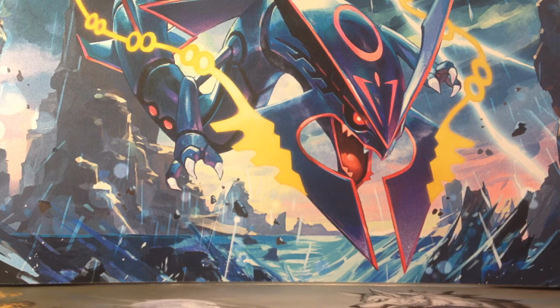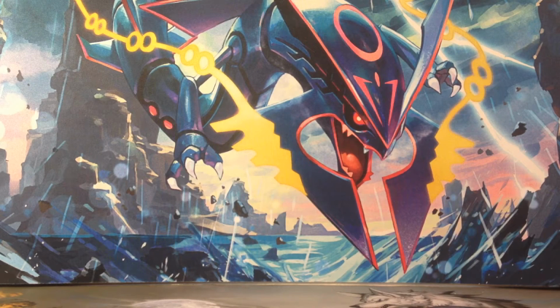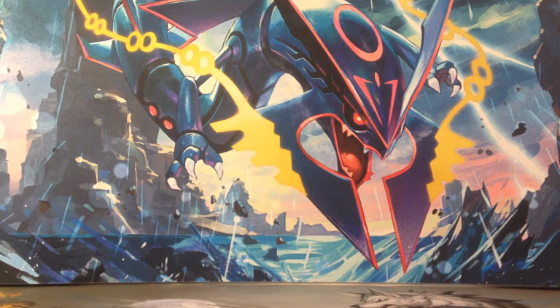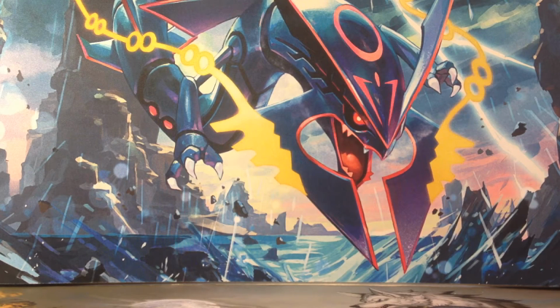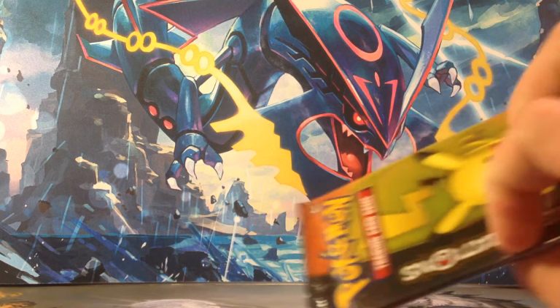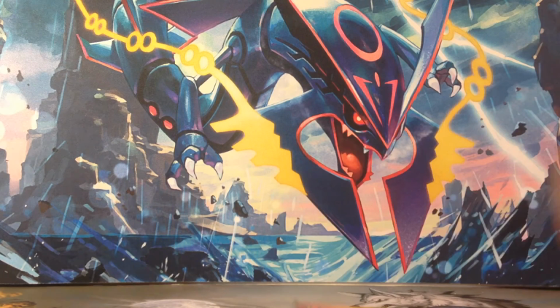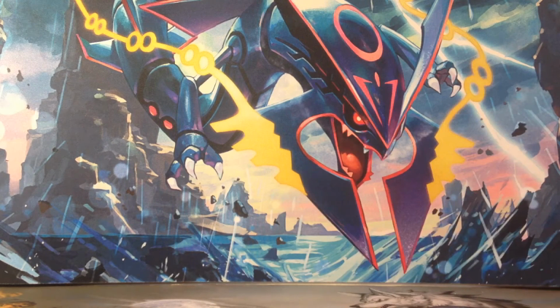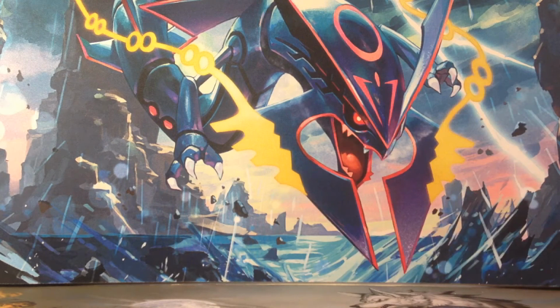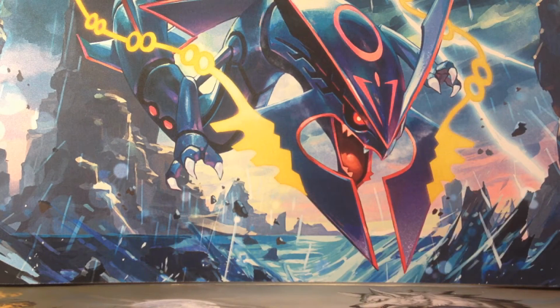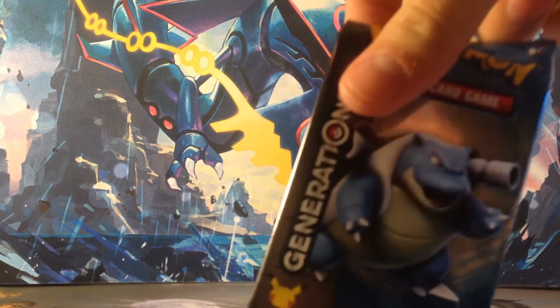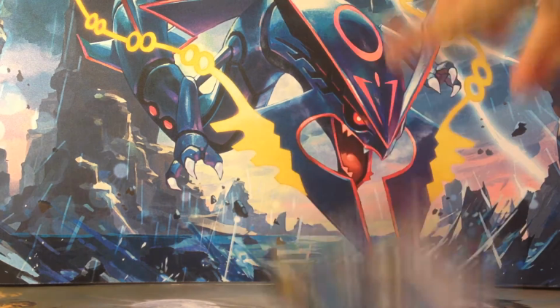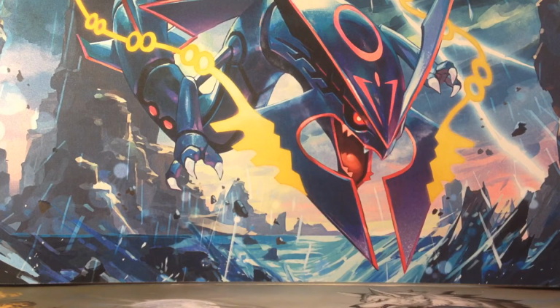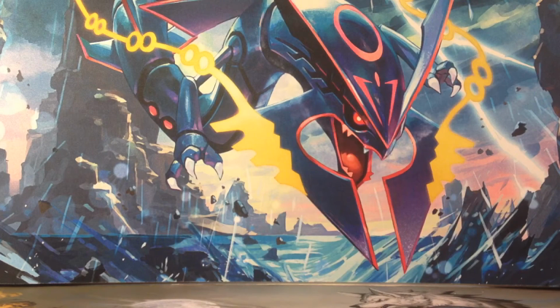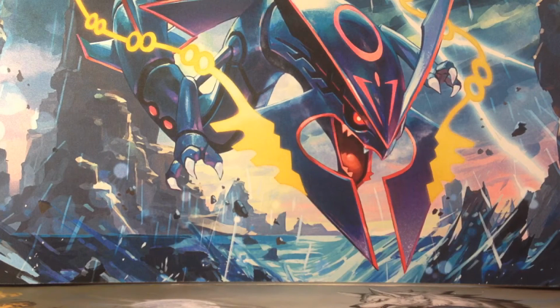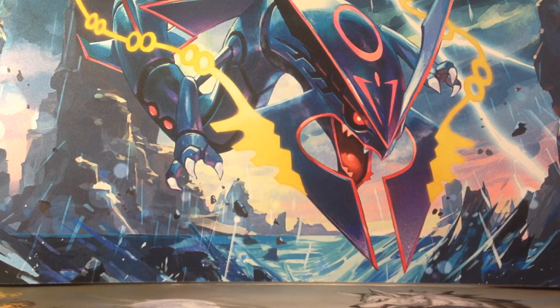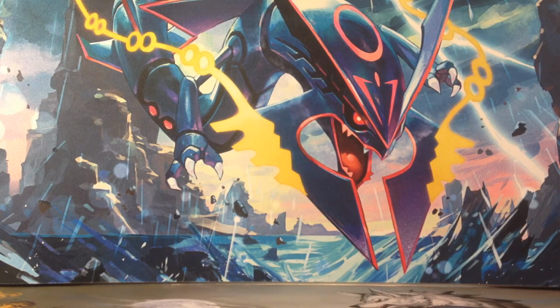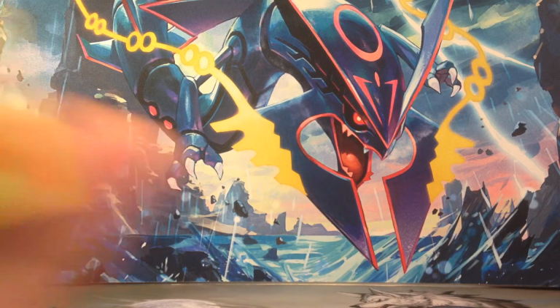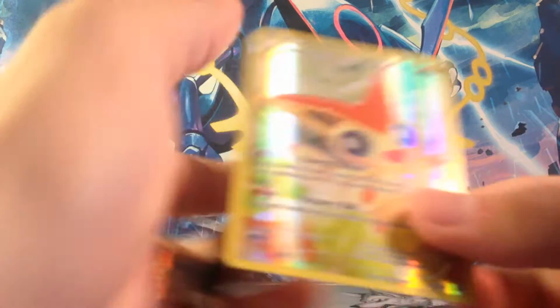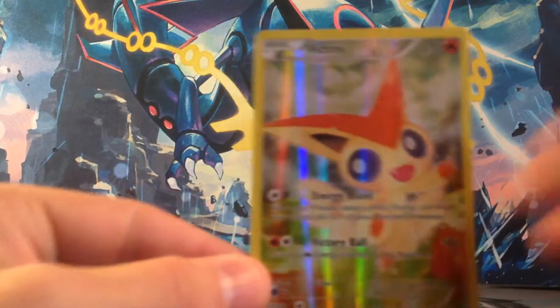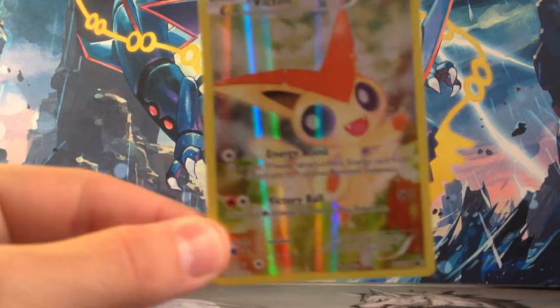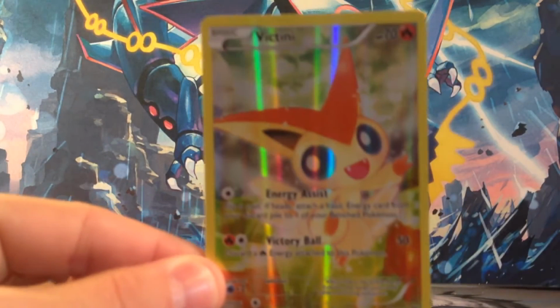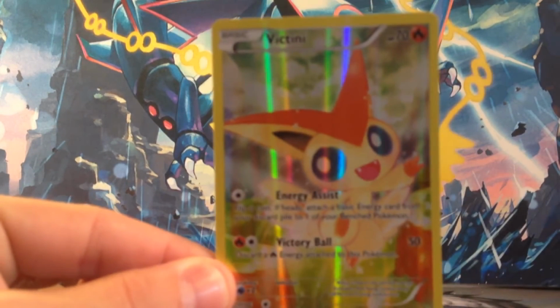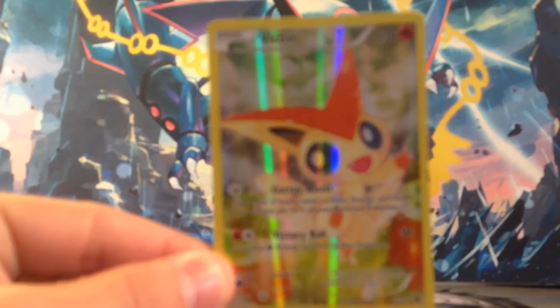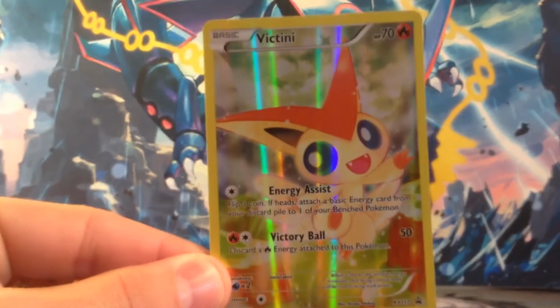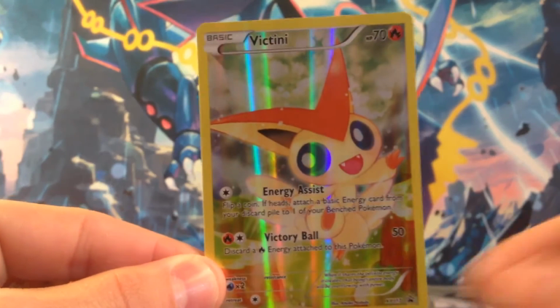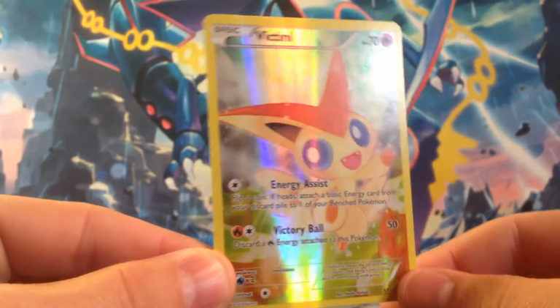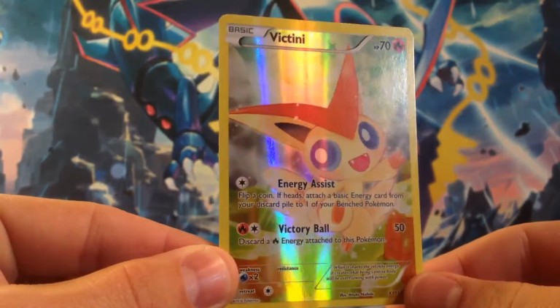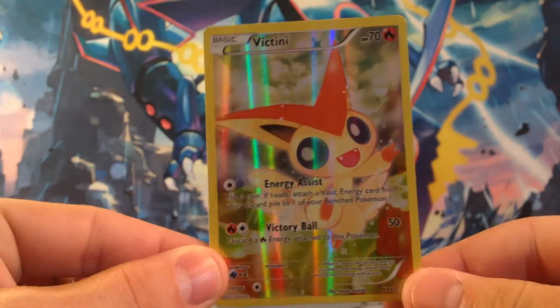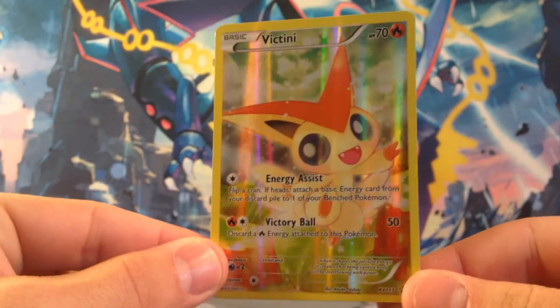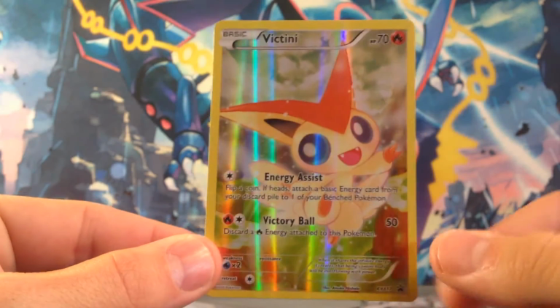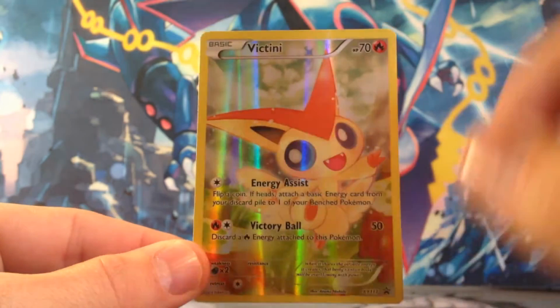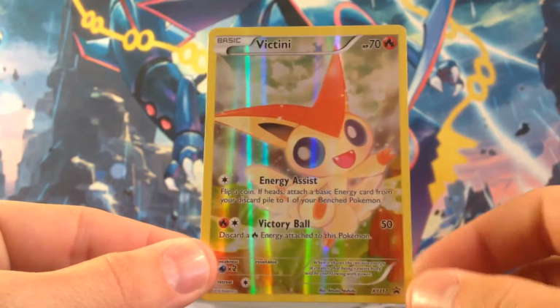There are two packs. I'm excited that it's a Pikachu pack and a Blastoise pack, because so far I have gotten the best pulls out of those. Let's take a look at this Victini — very cute card. Really like the art on that. Very soft looking.